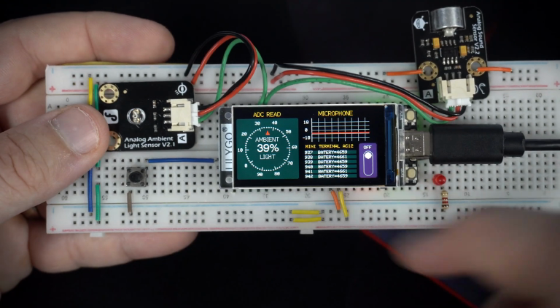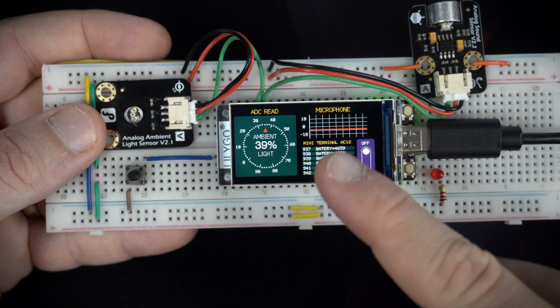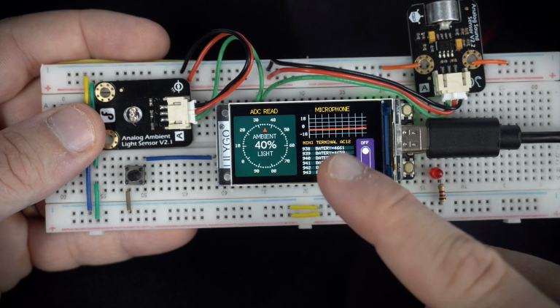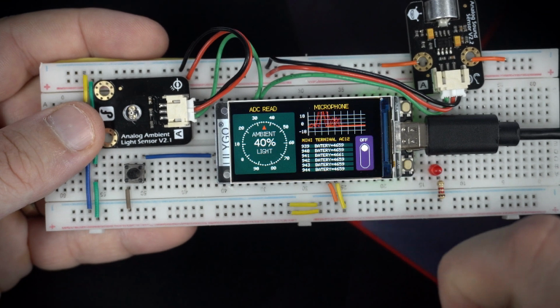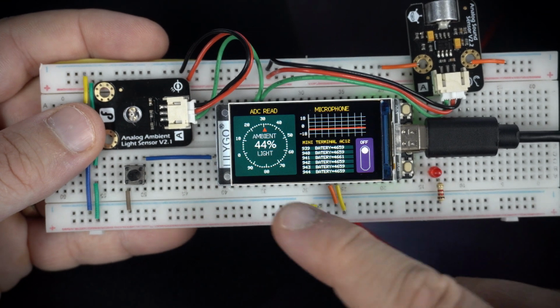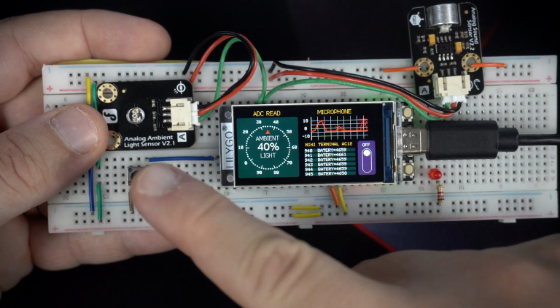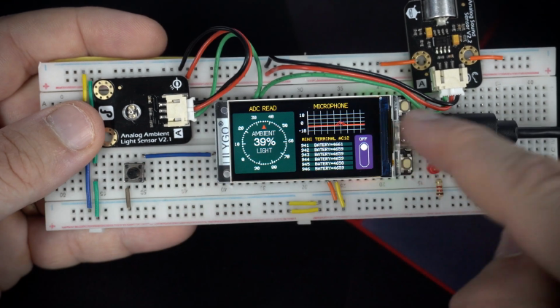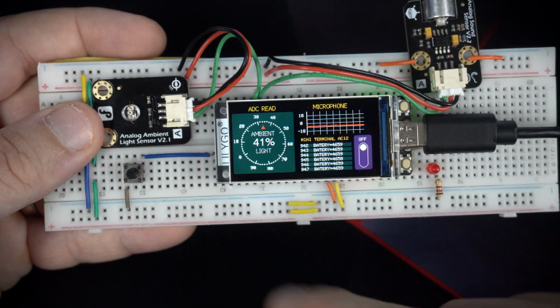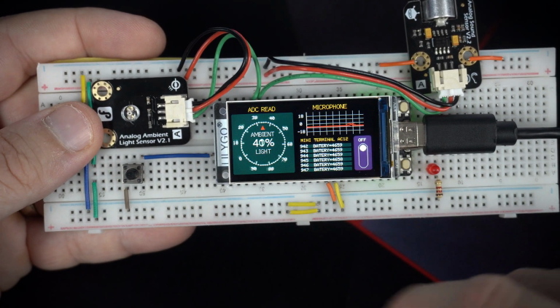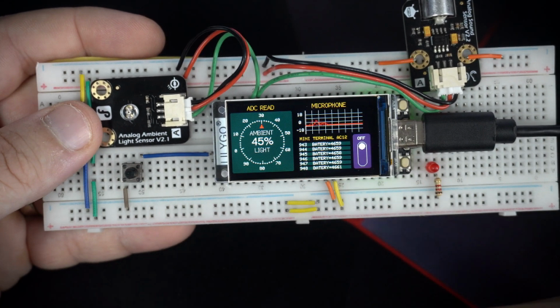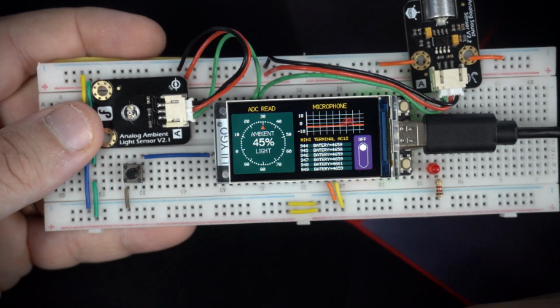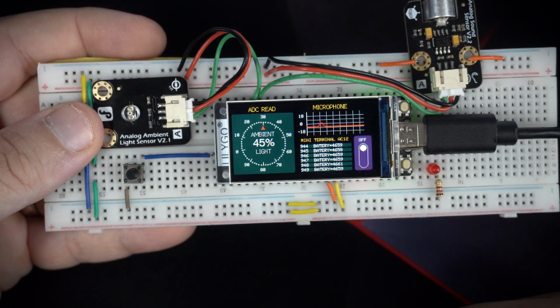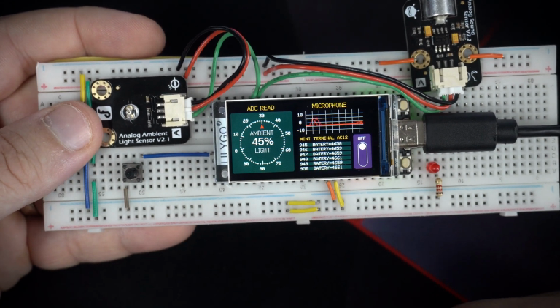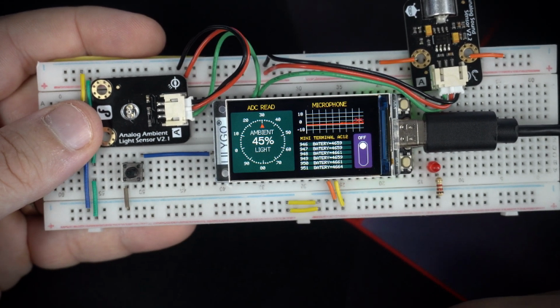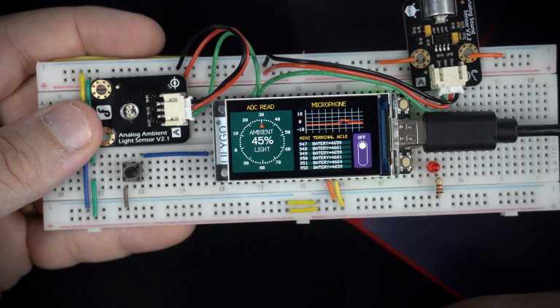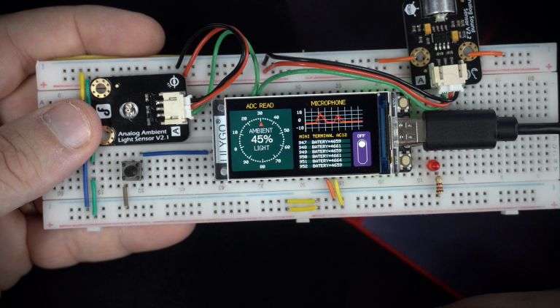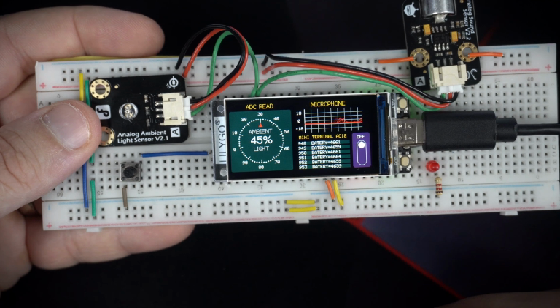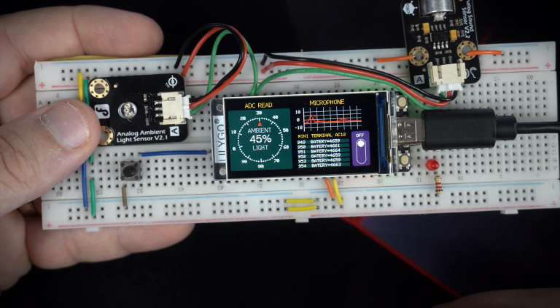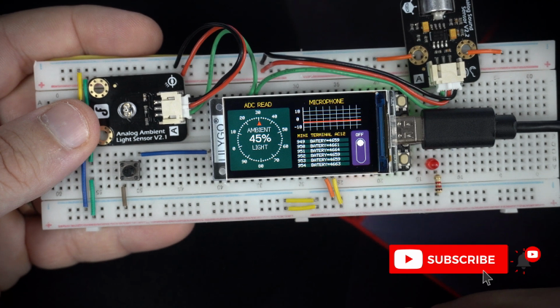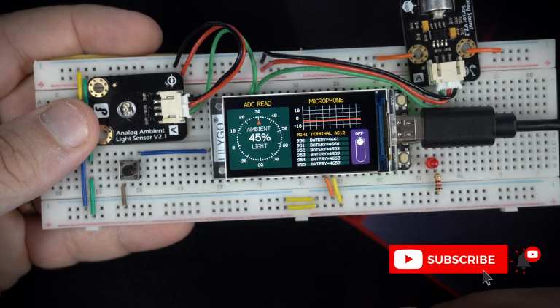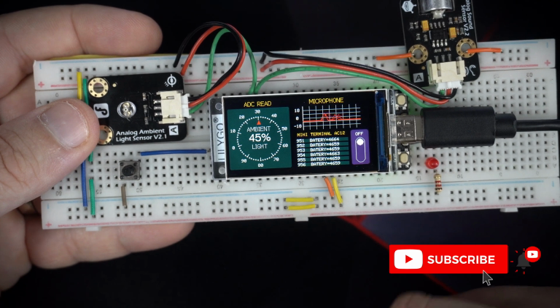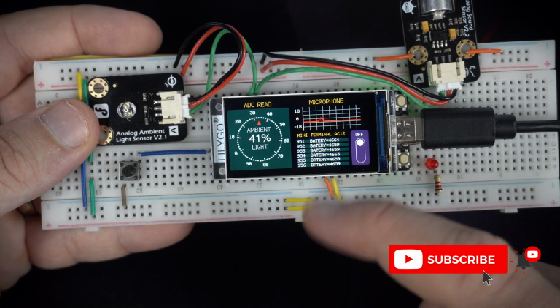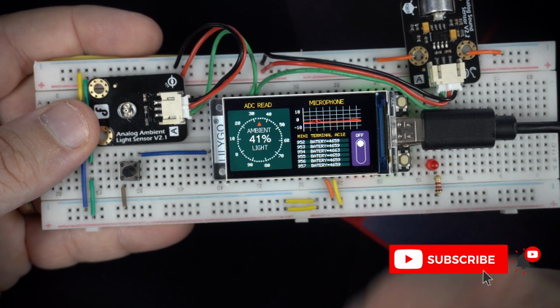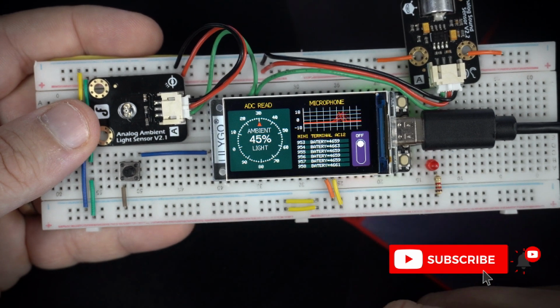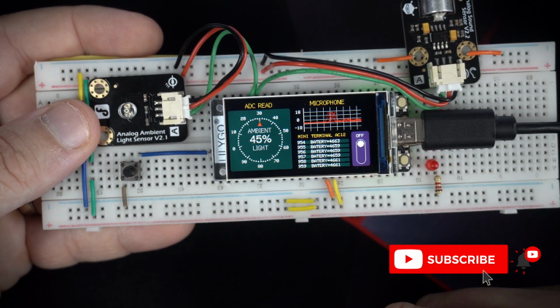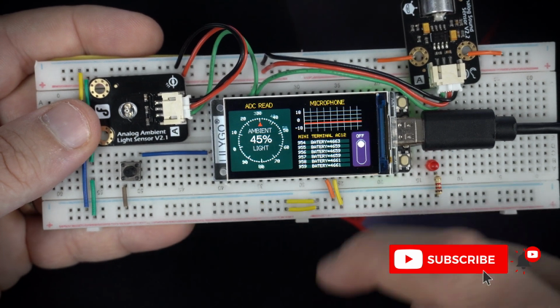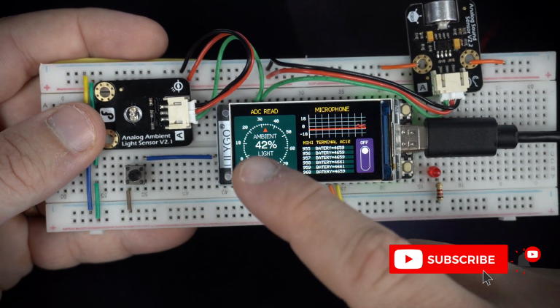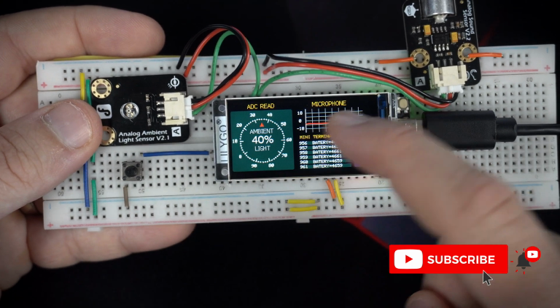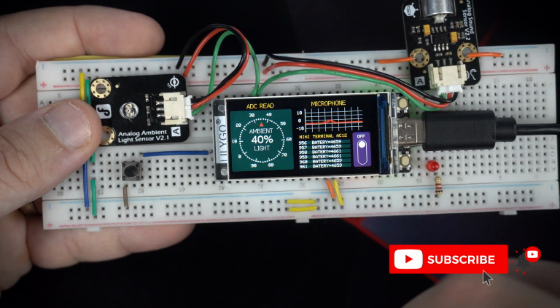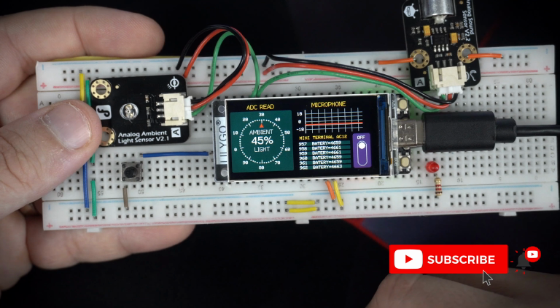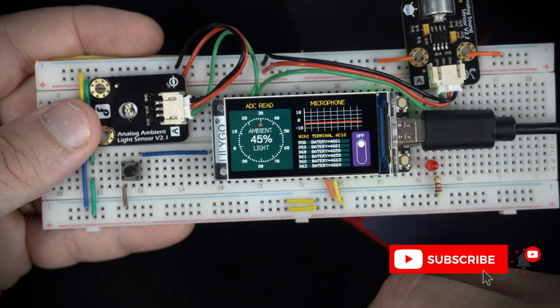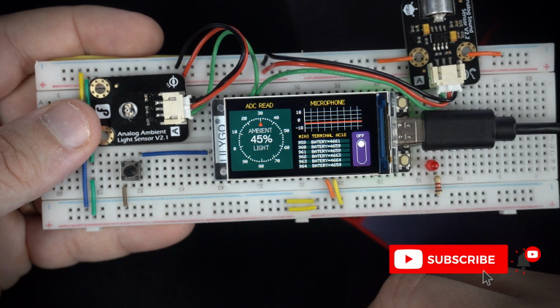In this example I have a couple of external components, and I'm using simple analog read and digital read functions to read and show values on this display.